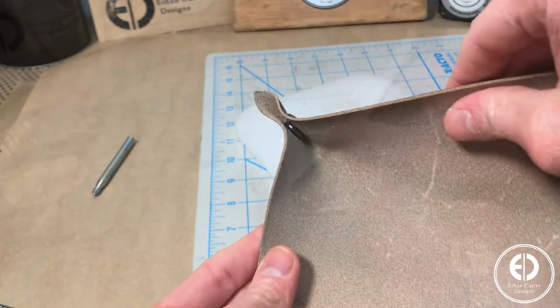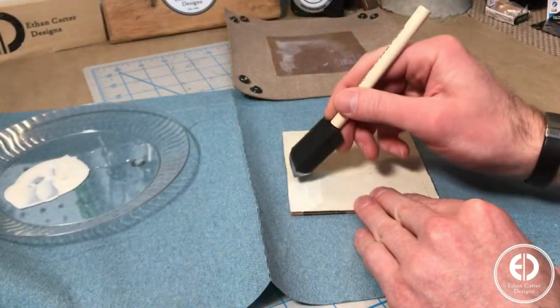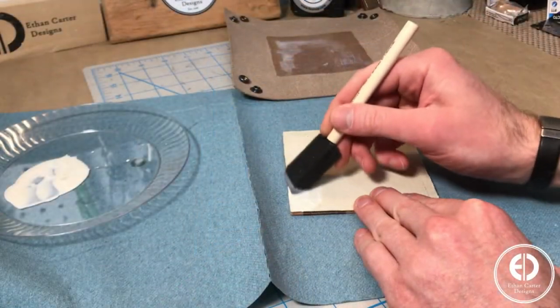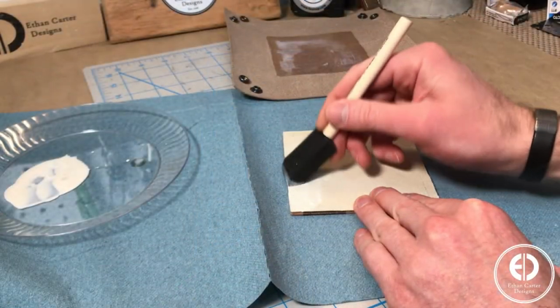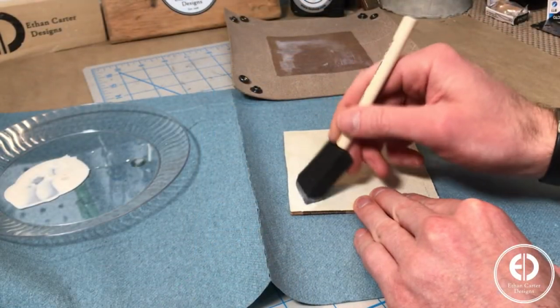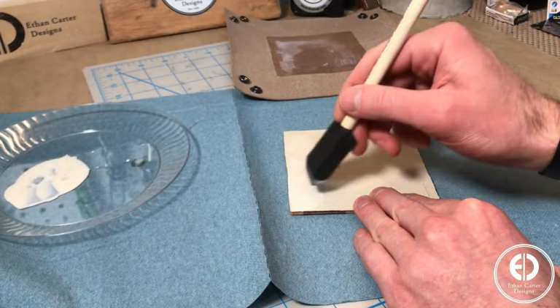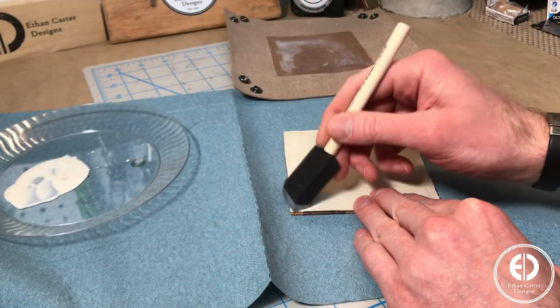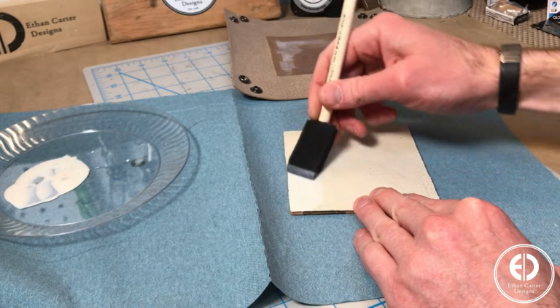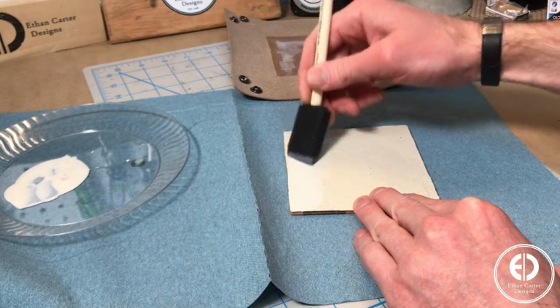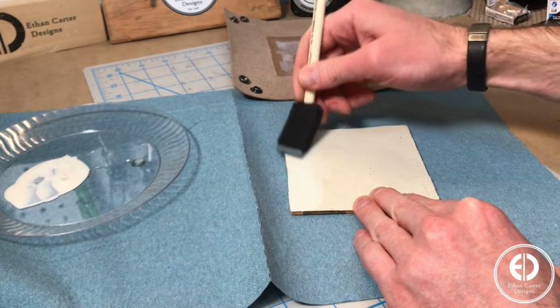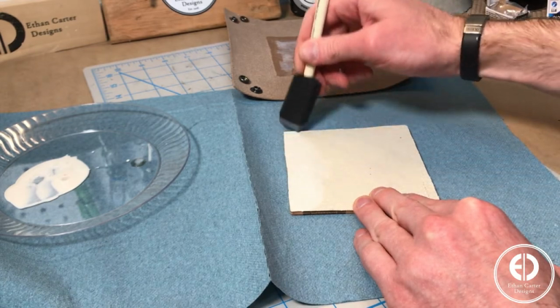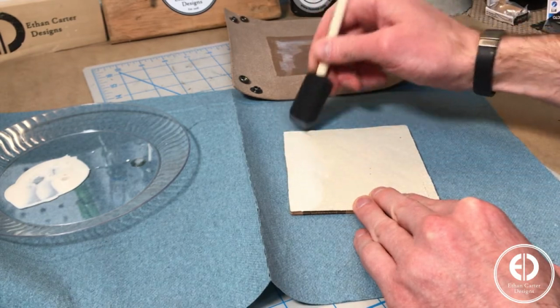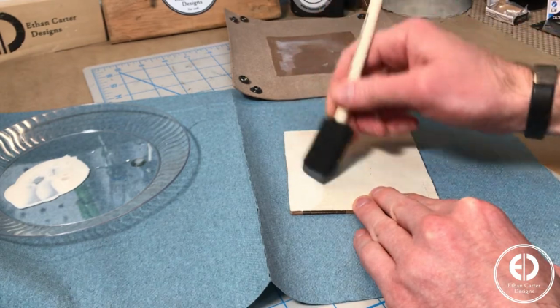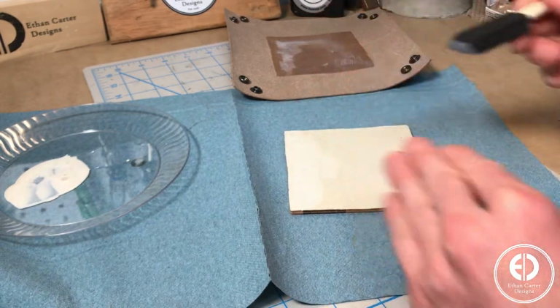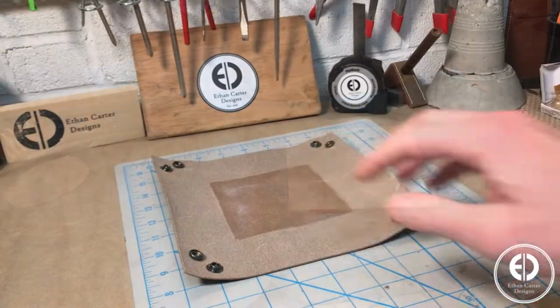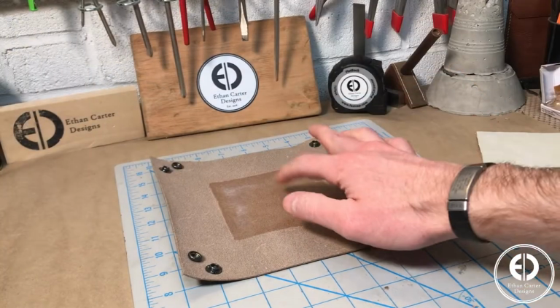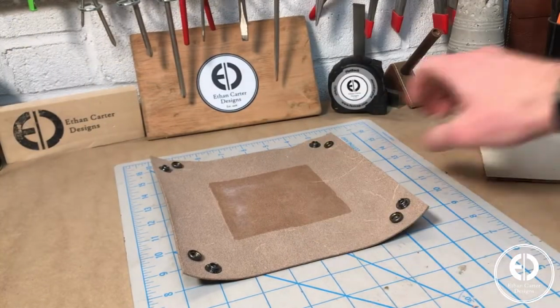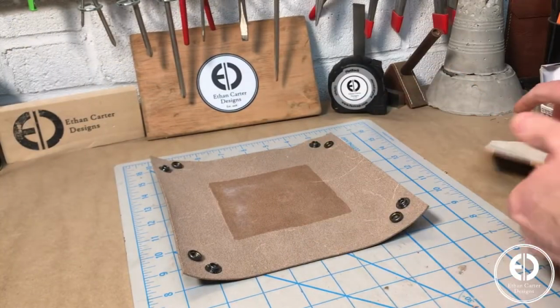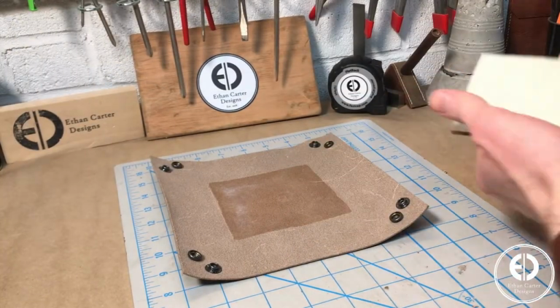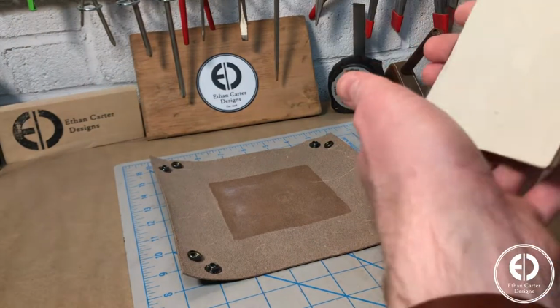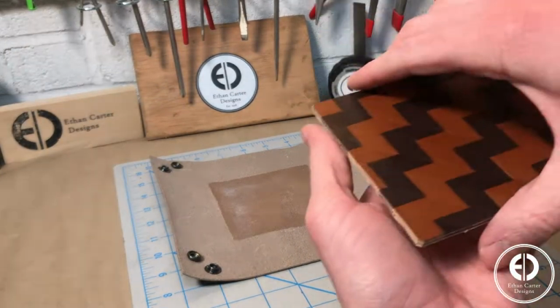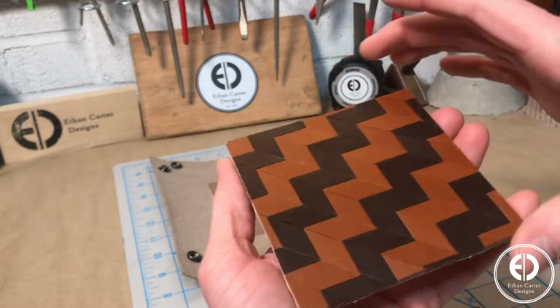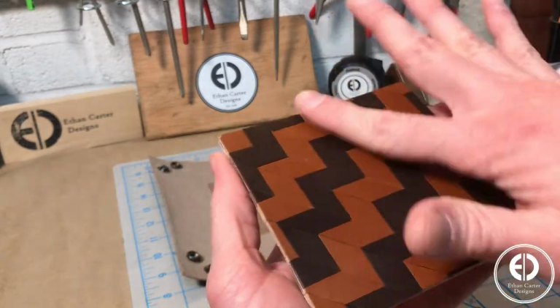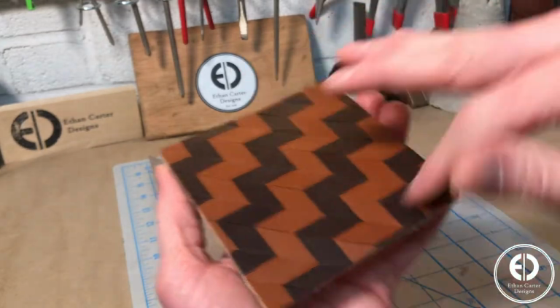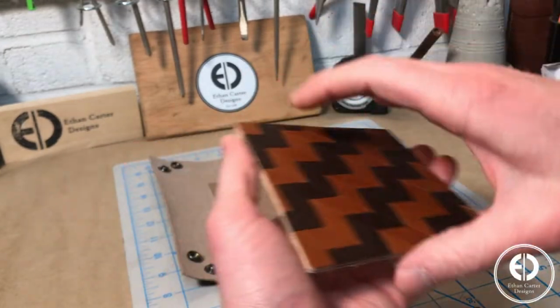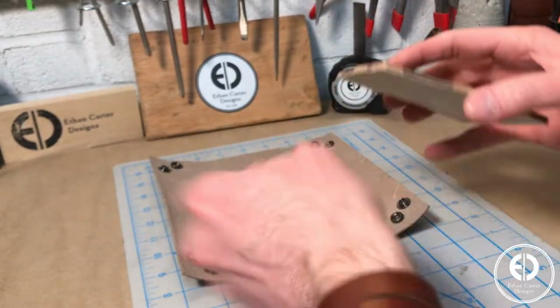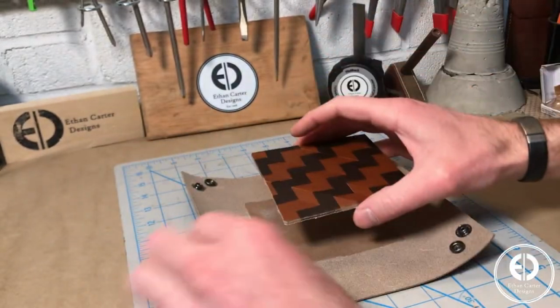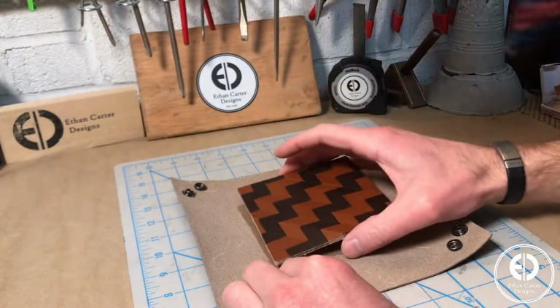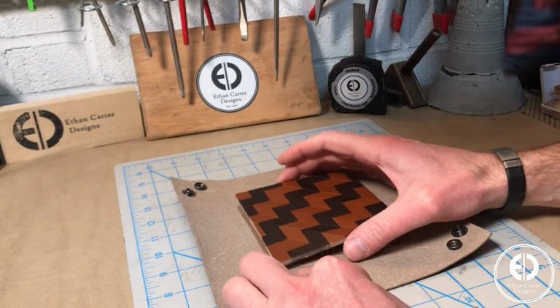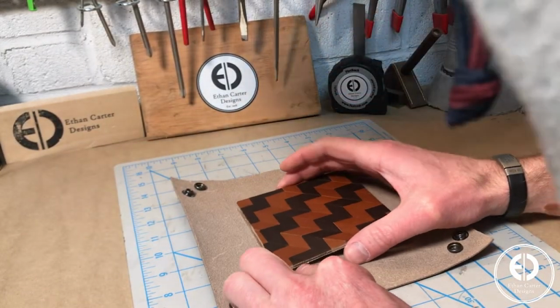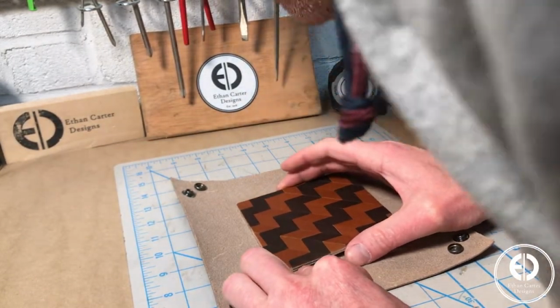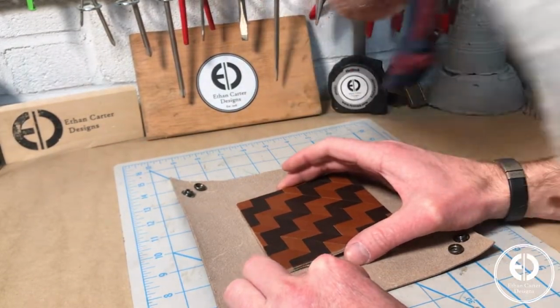Next, I moved on to attaching the chevron base to the valet tray. I started by again using some EcoWeld to glue the bottom to the center of the flesh side of the valet tray. To be honest, this would probably be a strong enough bond, but I decided to add some stitching to reinforce it.